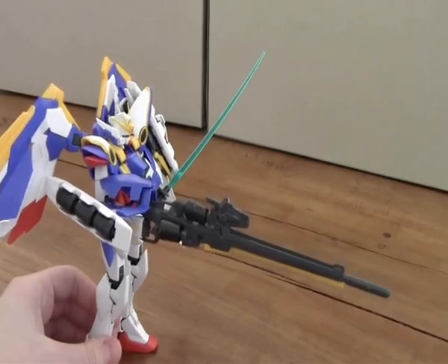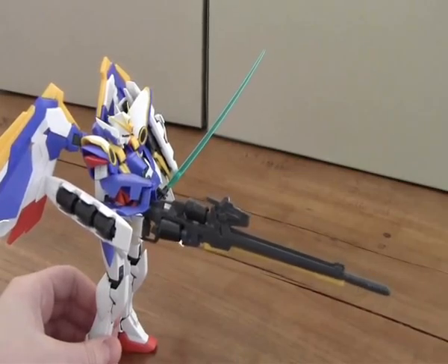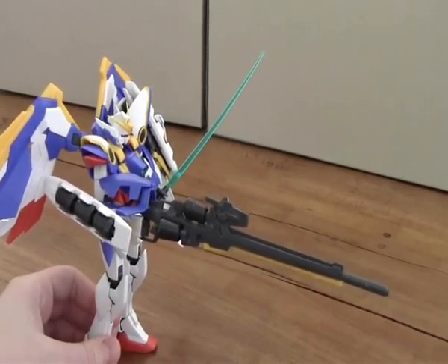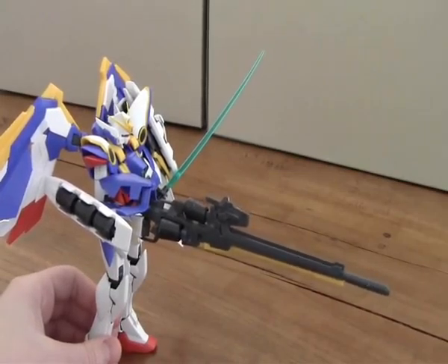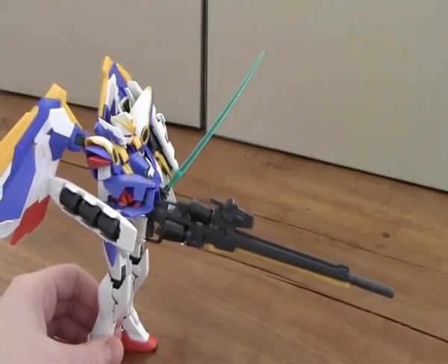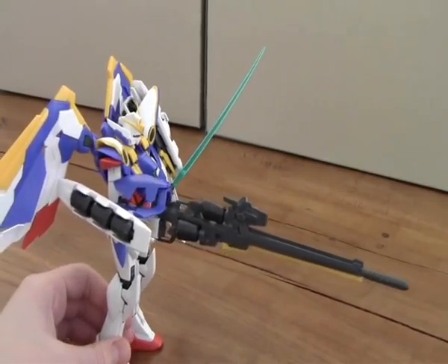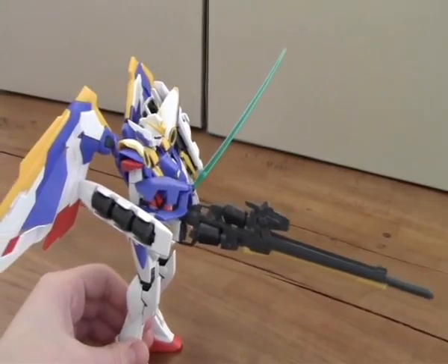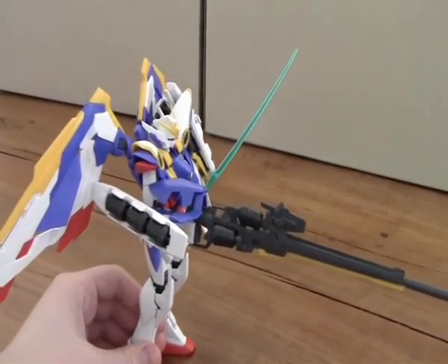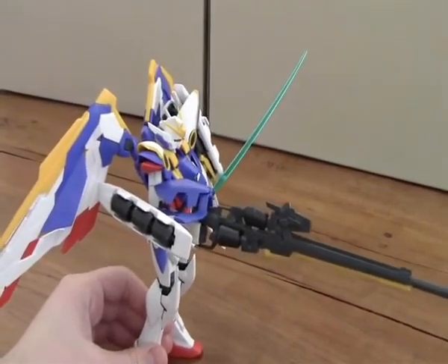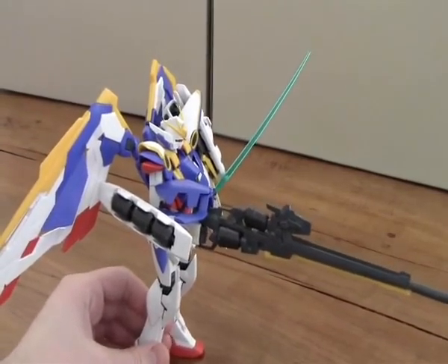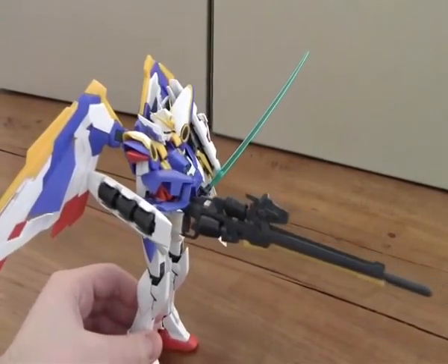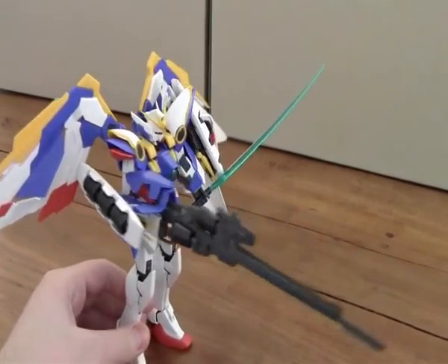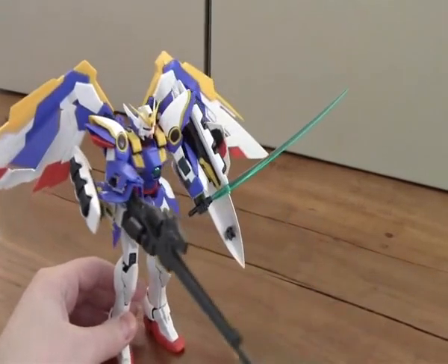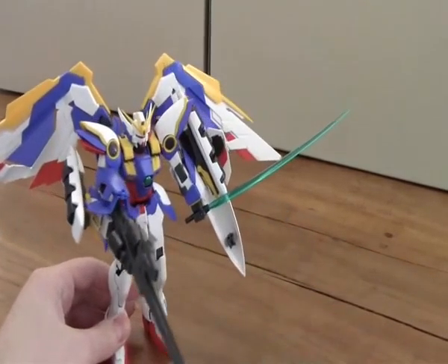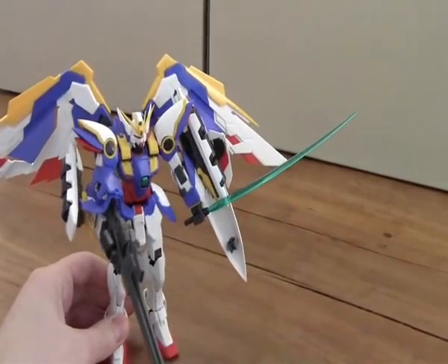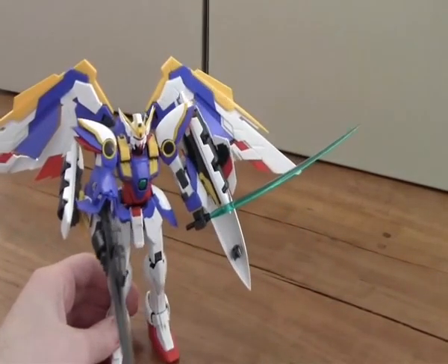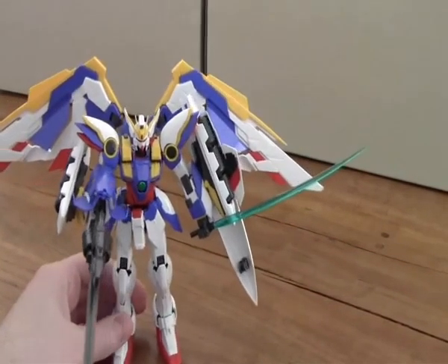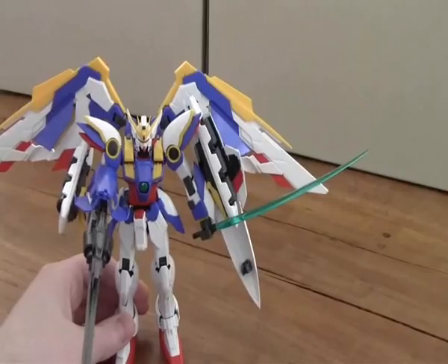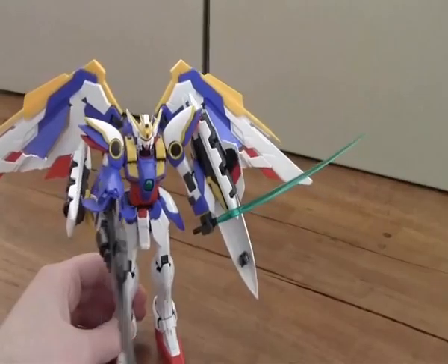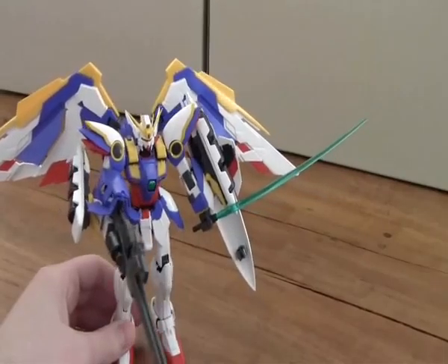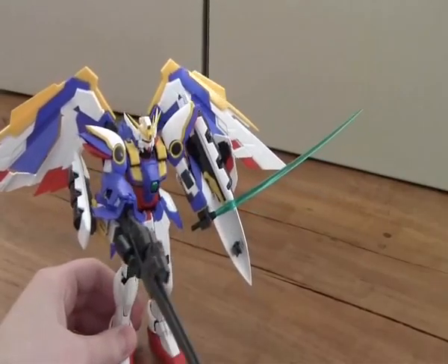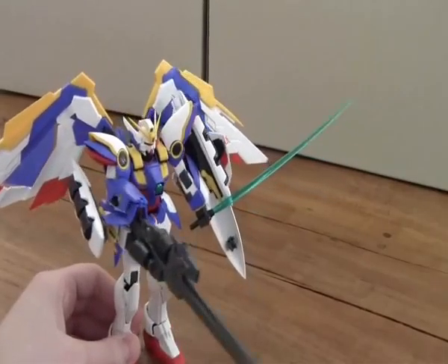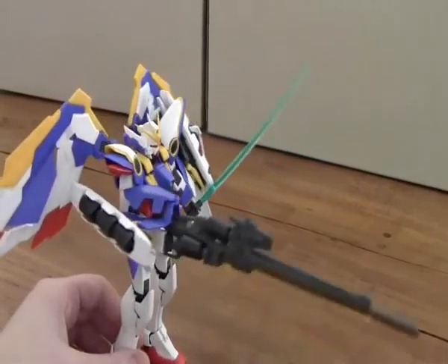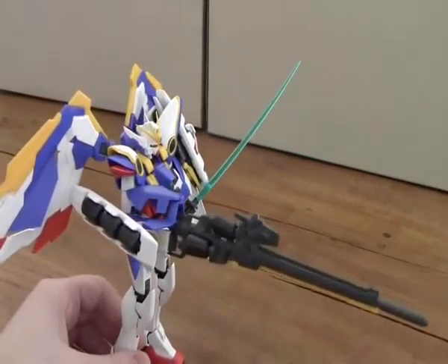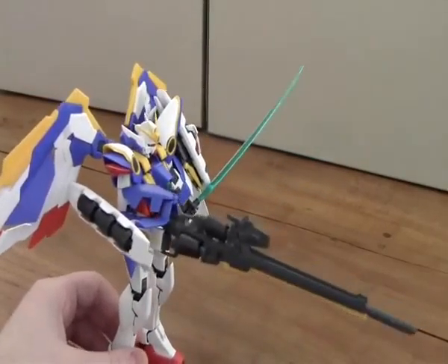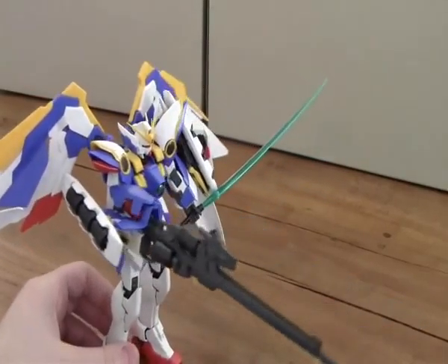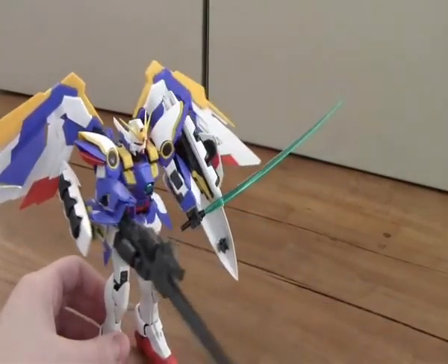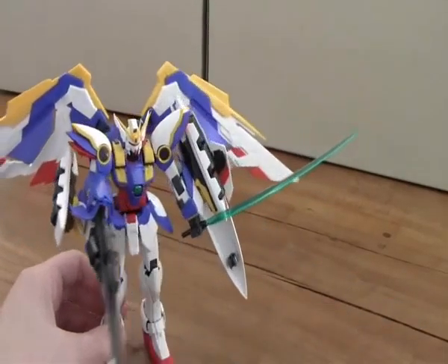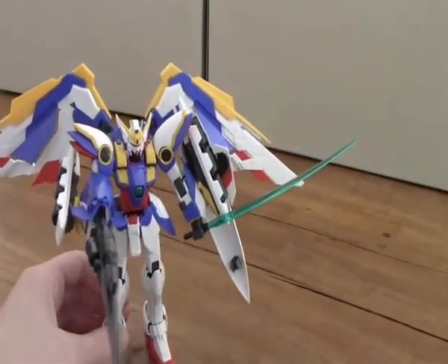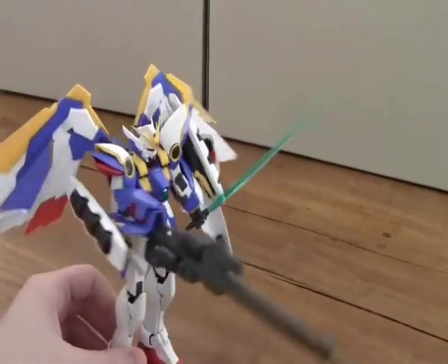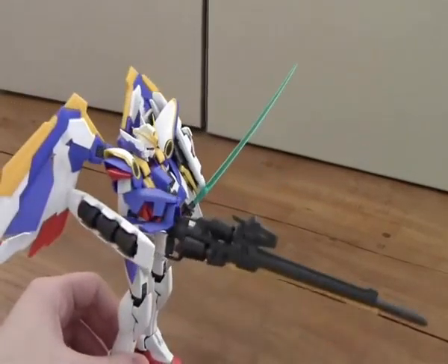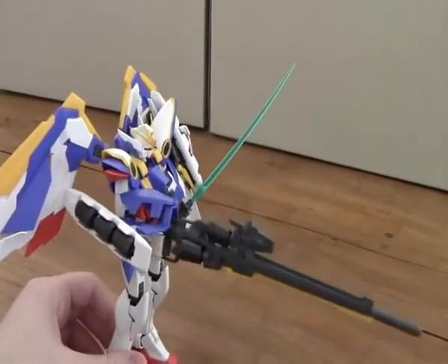I'm really impressed by this Gundam and I really like the wings. Now I'm going to show you guys how to make it into an aeroplane.